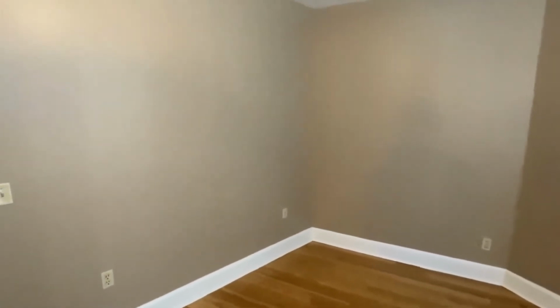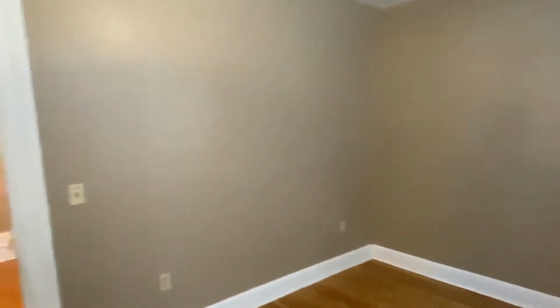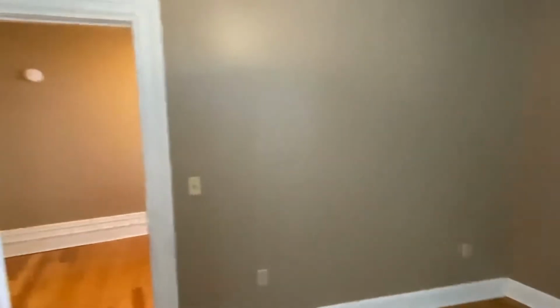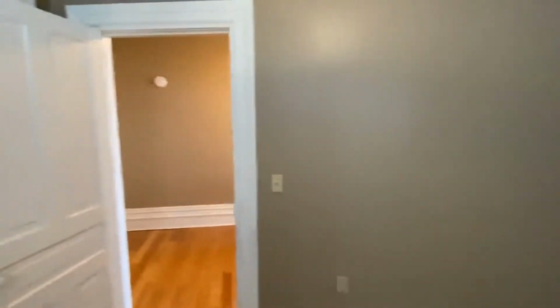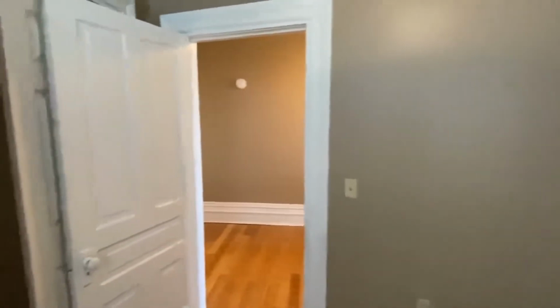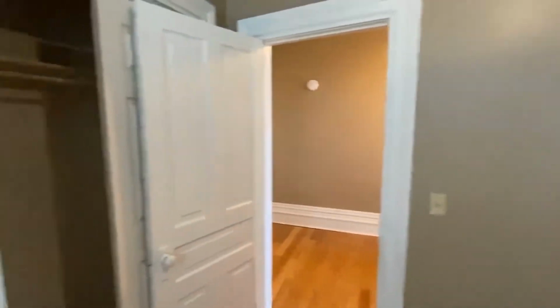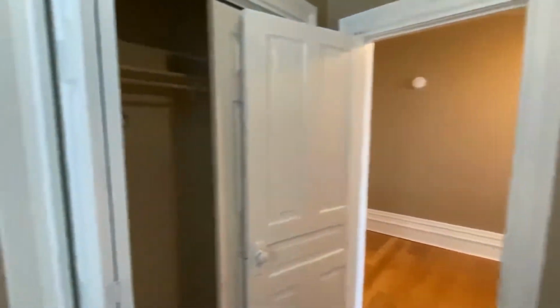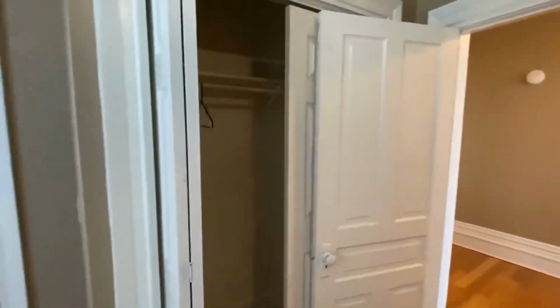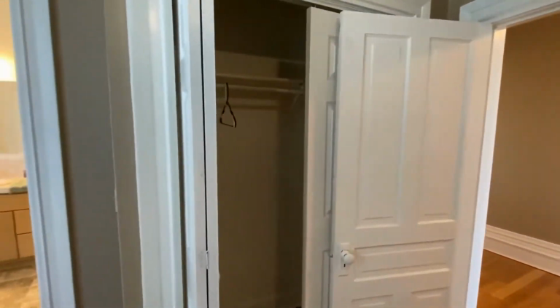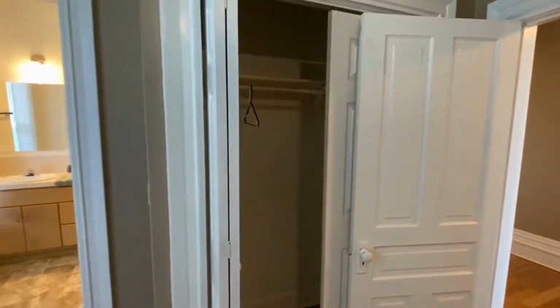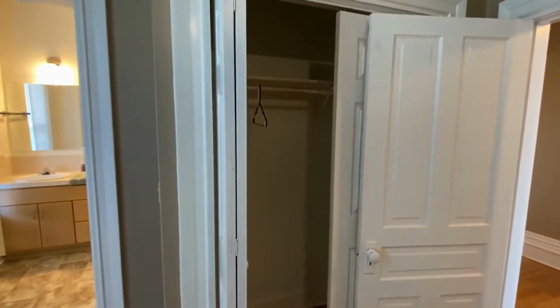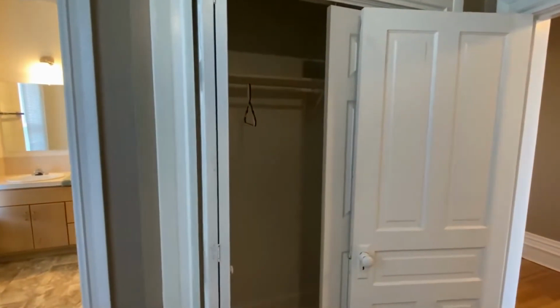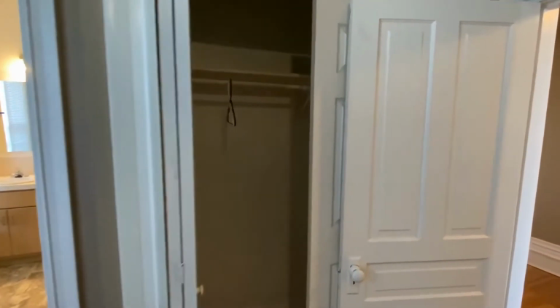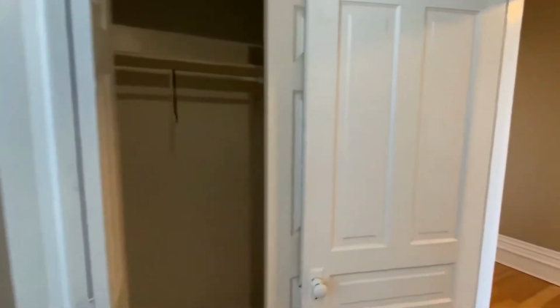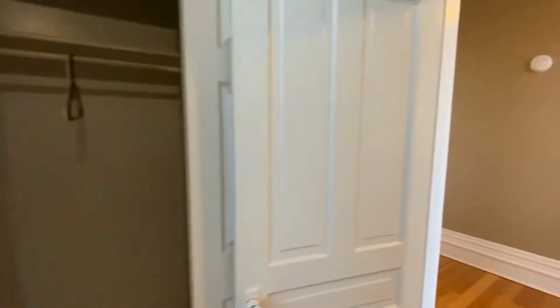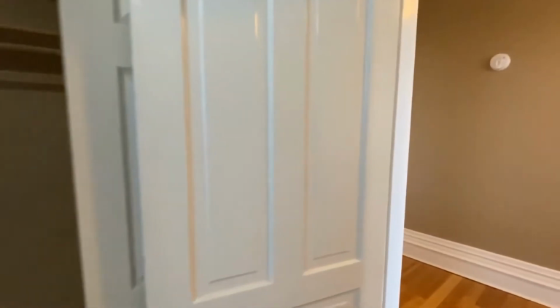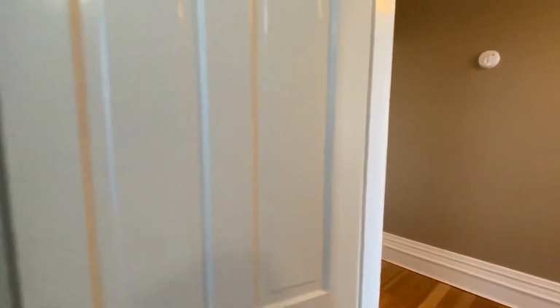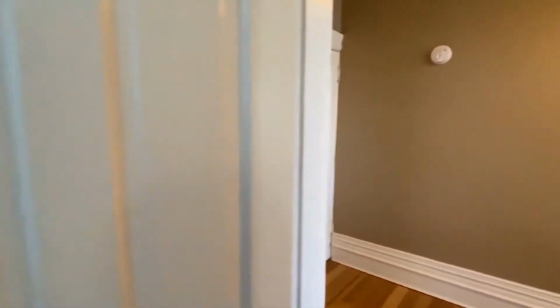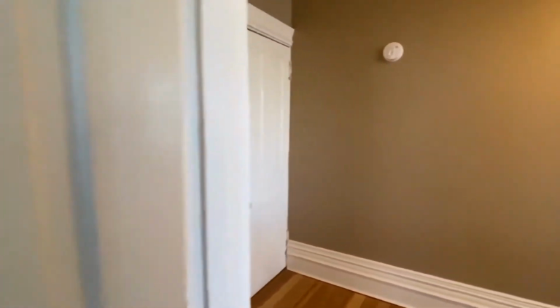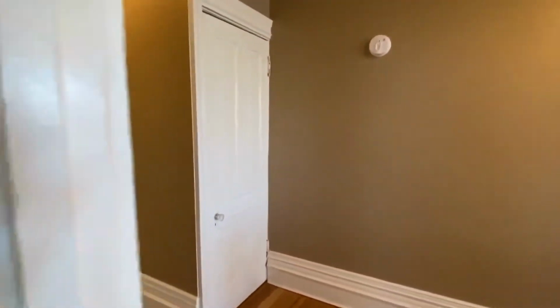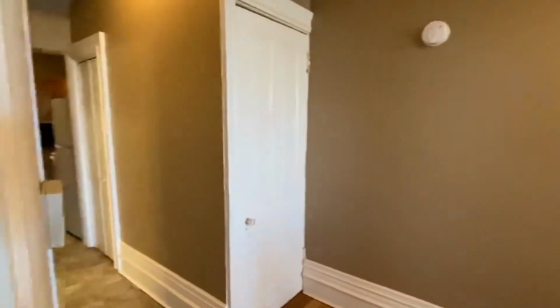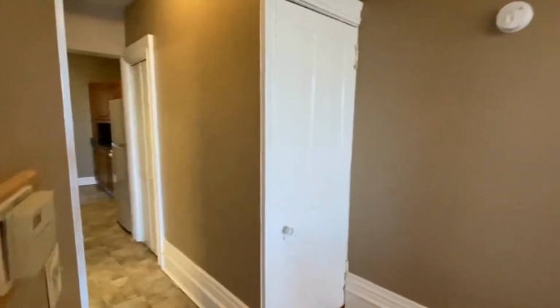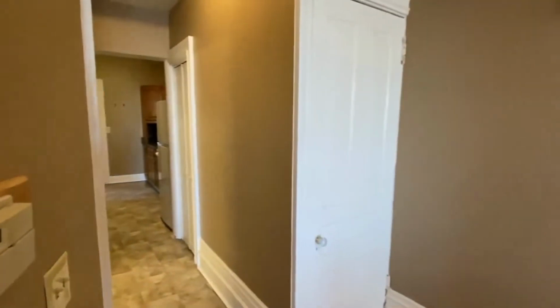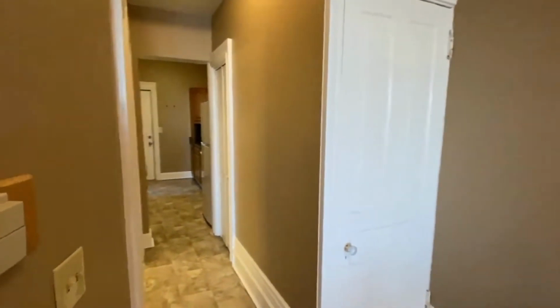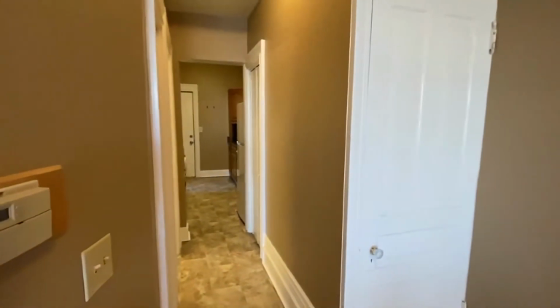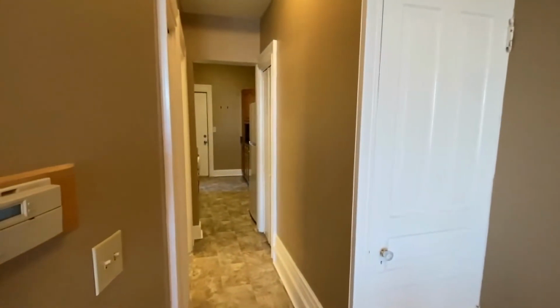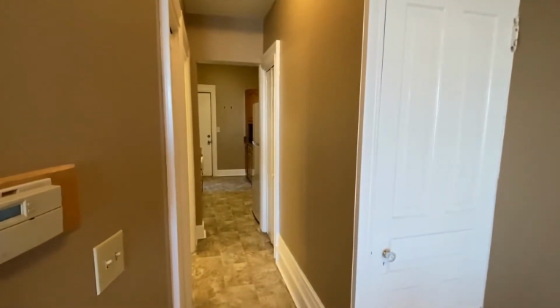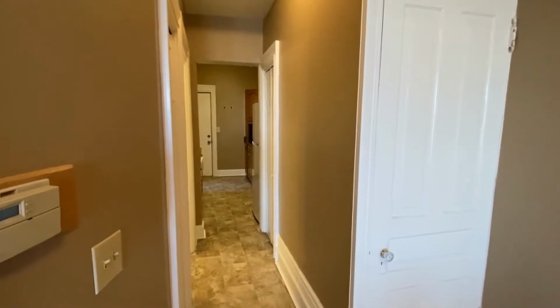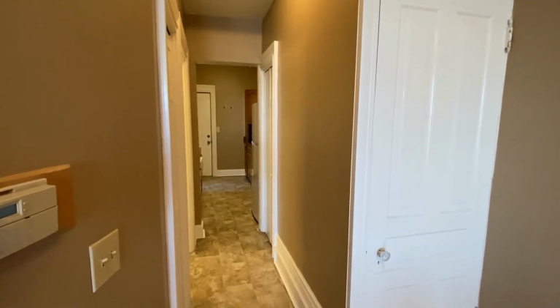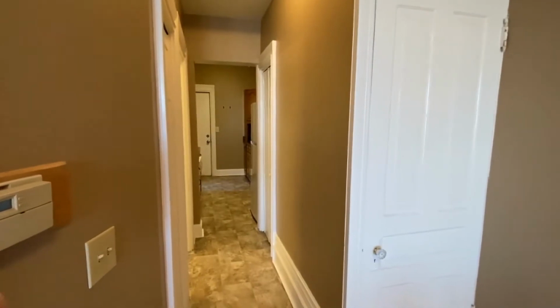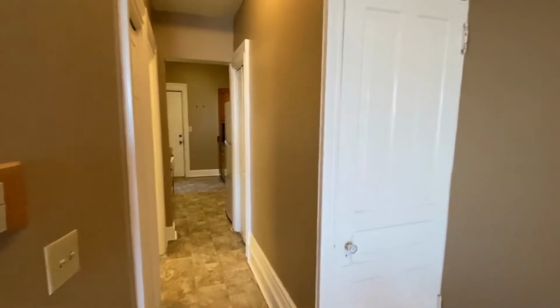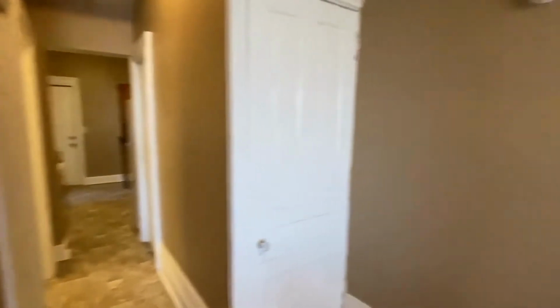So we'll show you this — it's got a really good sized closet. And coming out you can see we just came from the kitchen. Again, more storage.